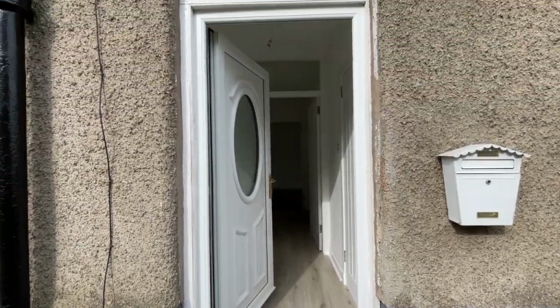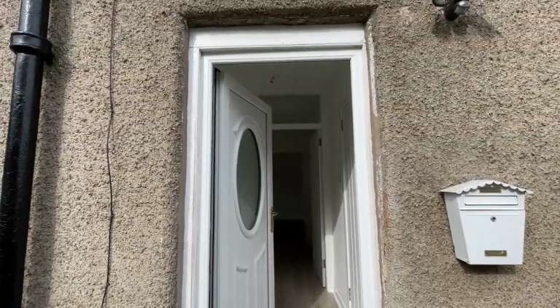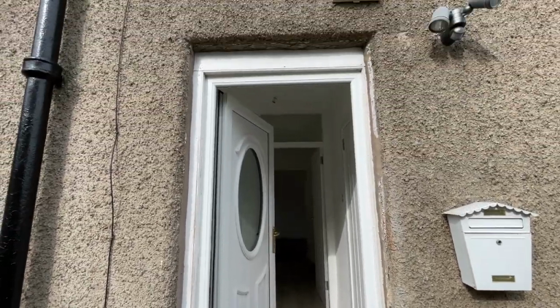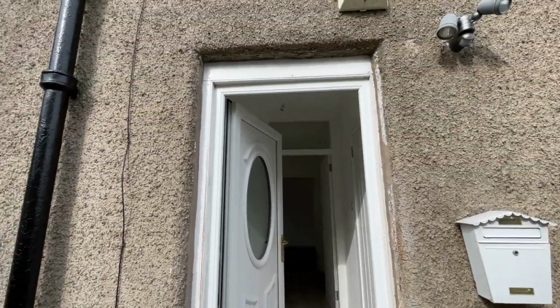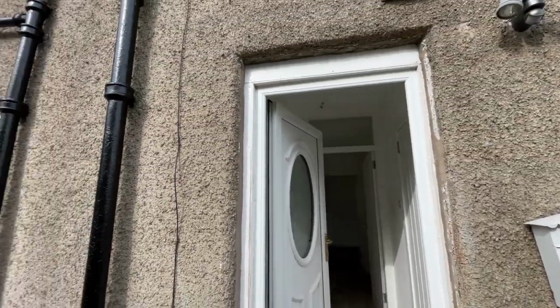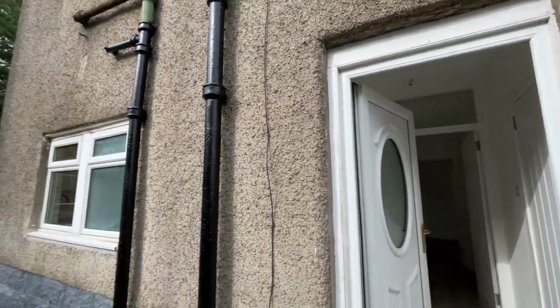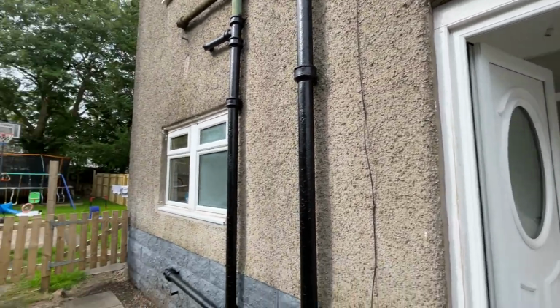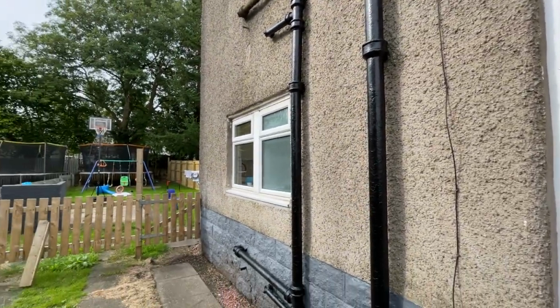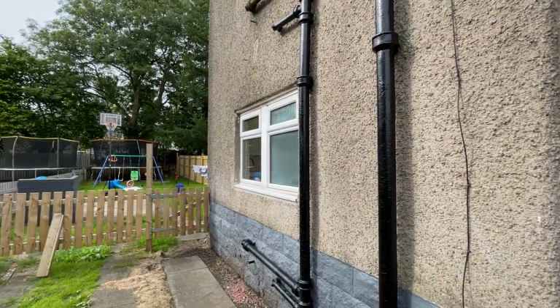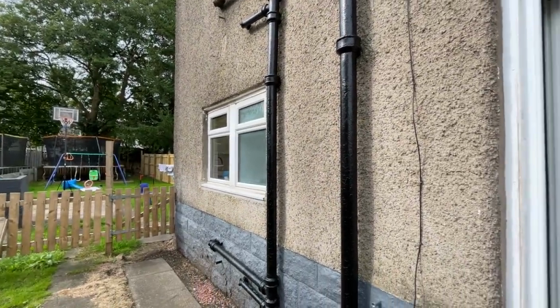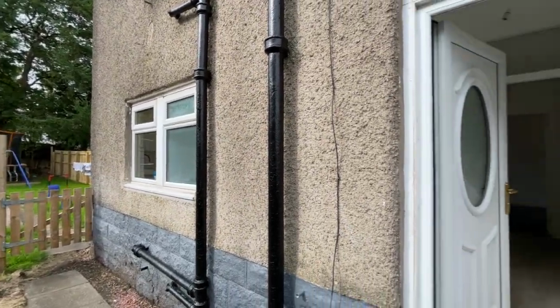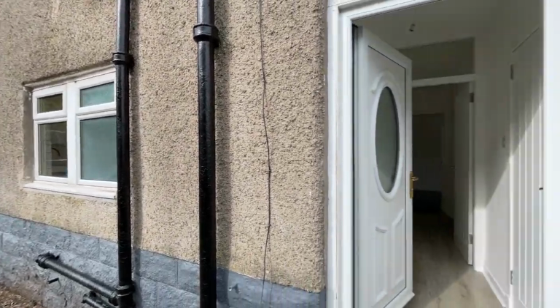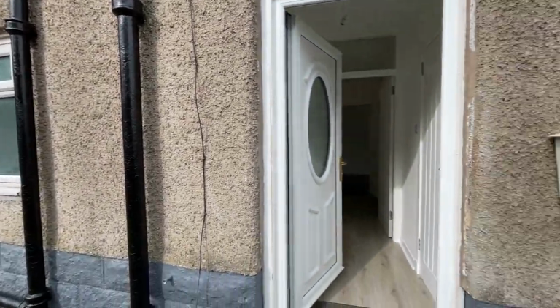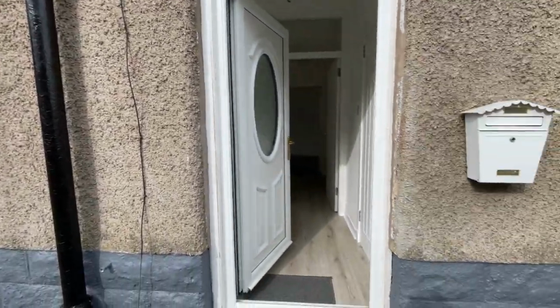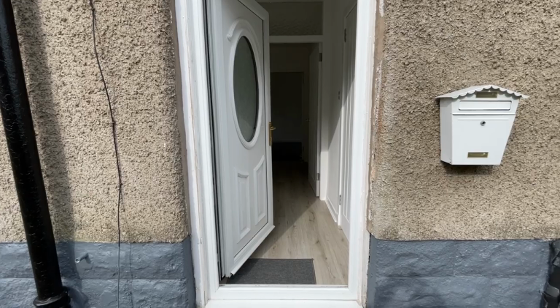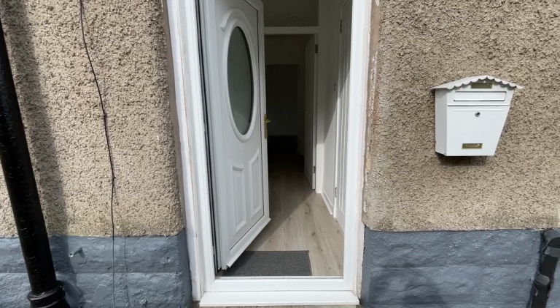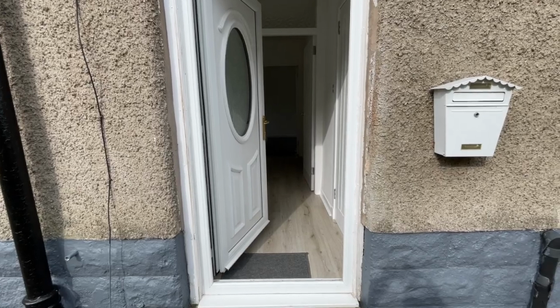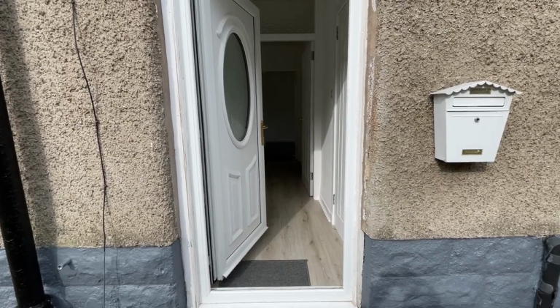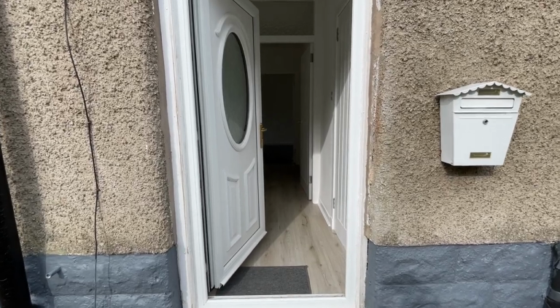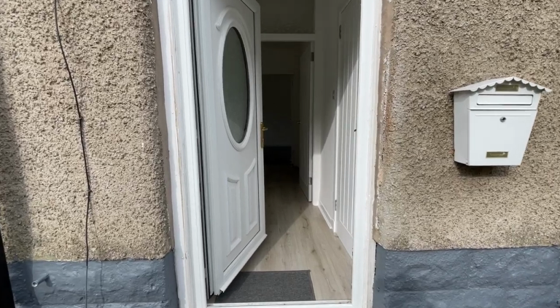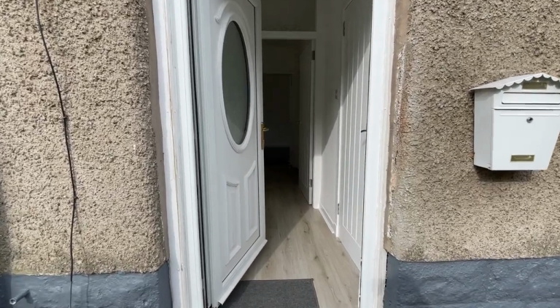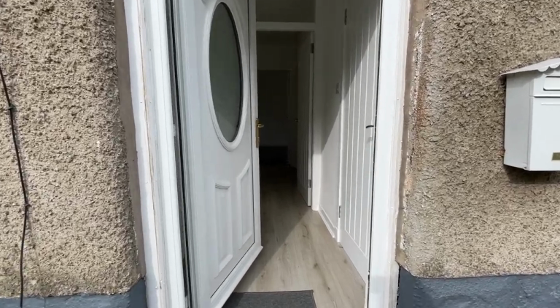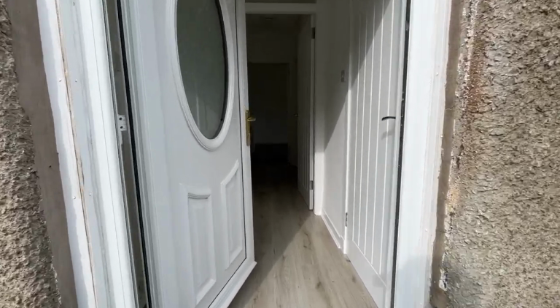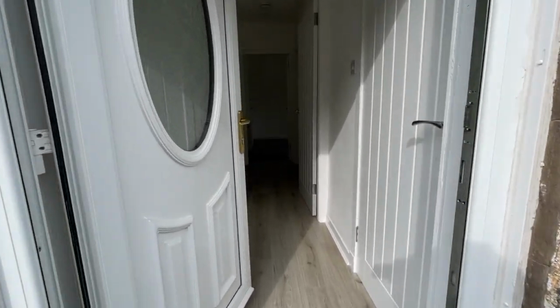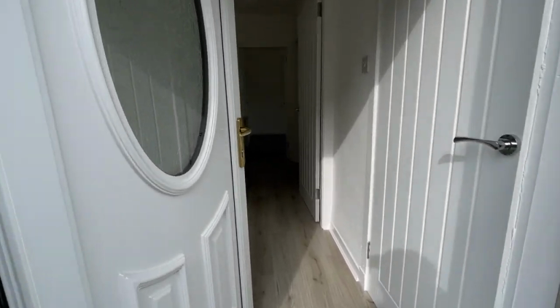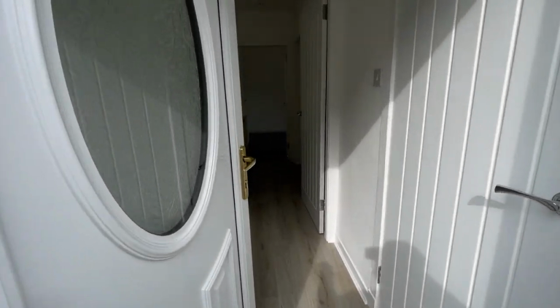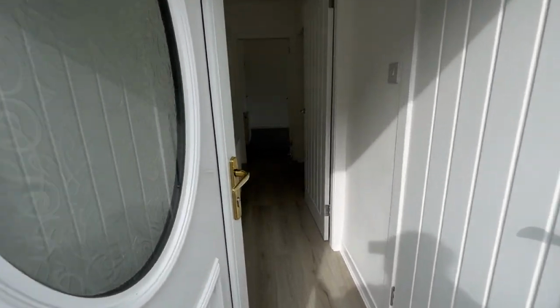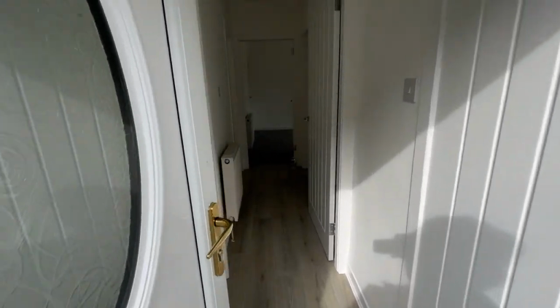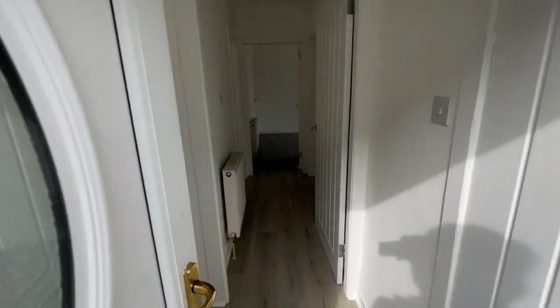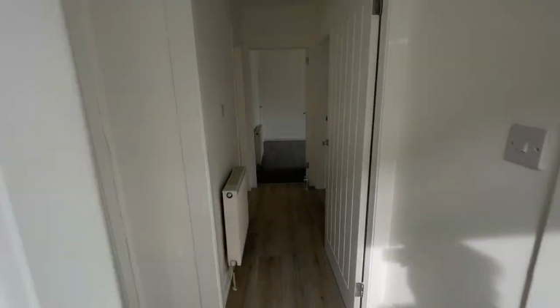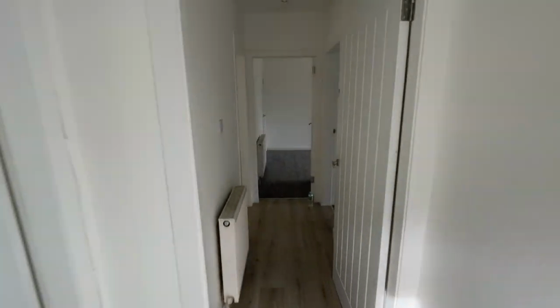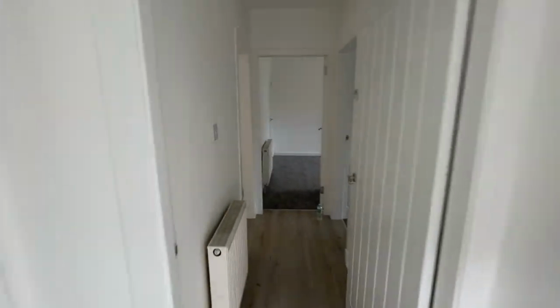Welcome to 783 Moss Park Drive. It's a three bedroom ground floor cottage flat — take inside for a look.